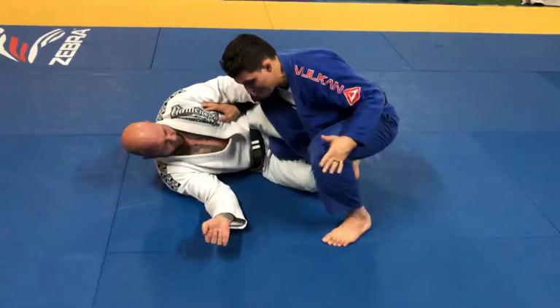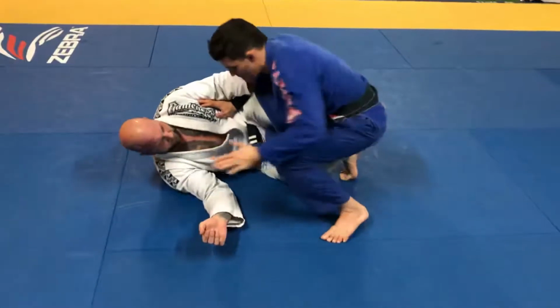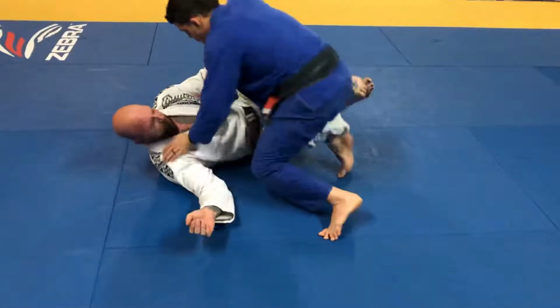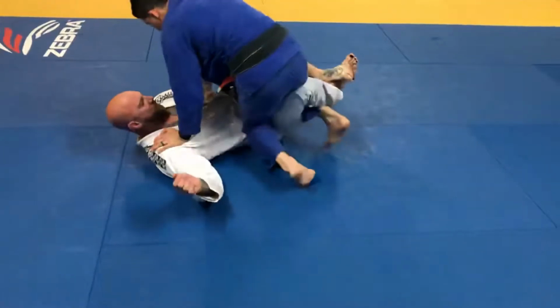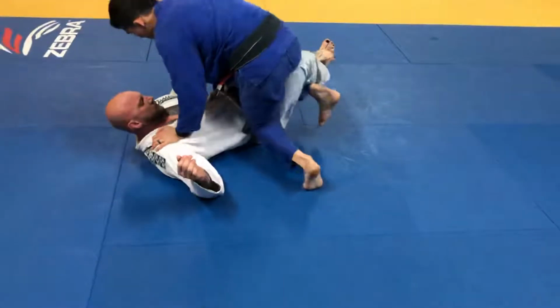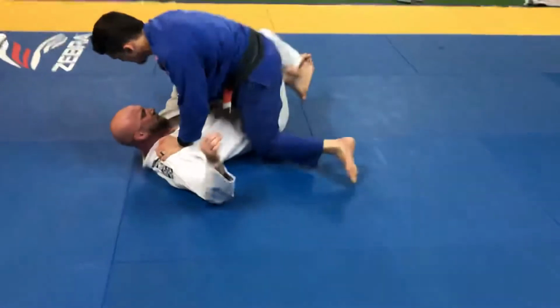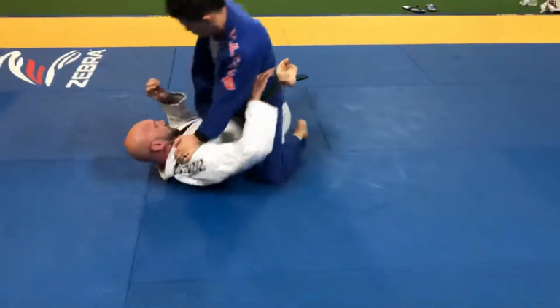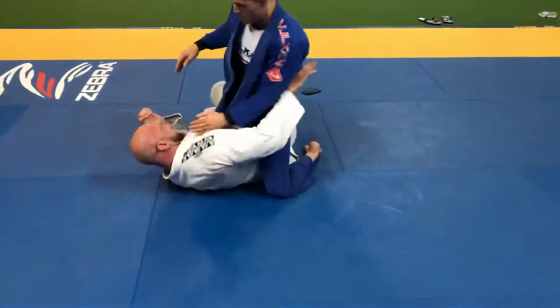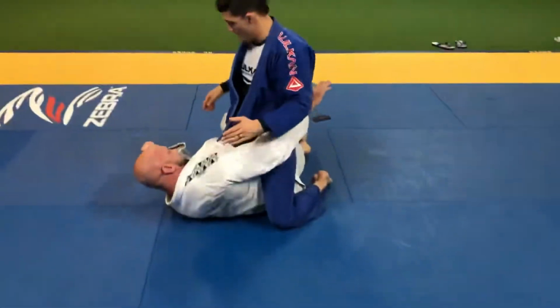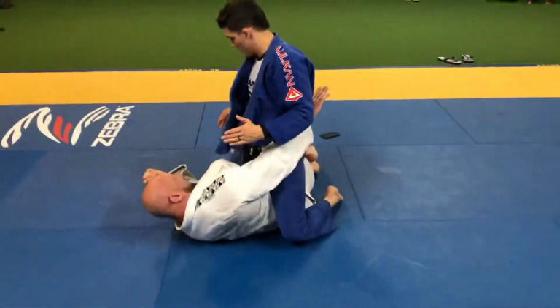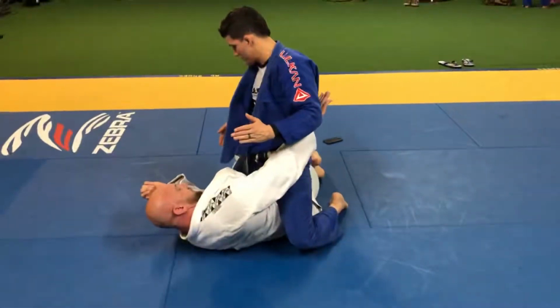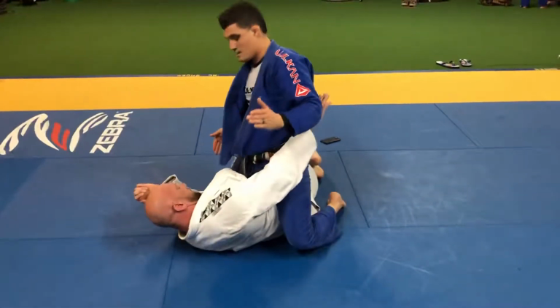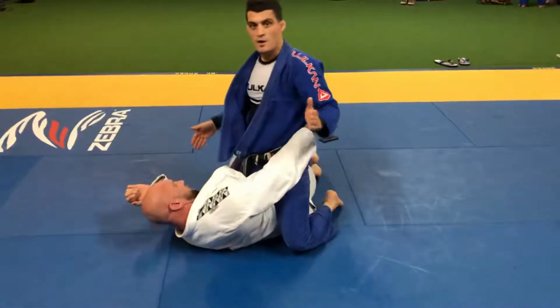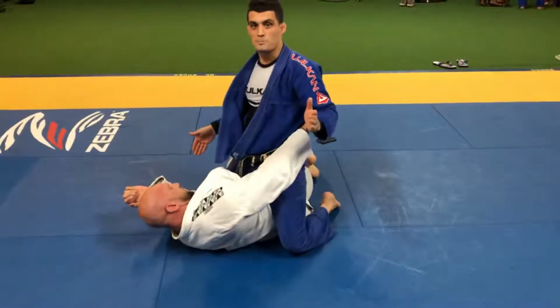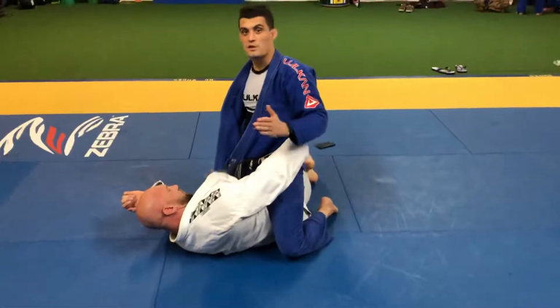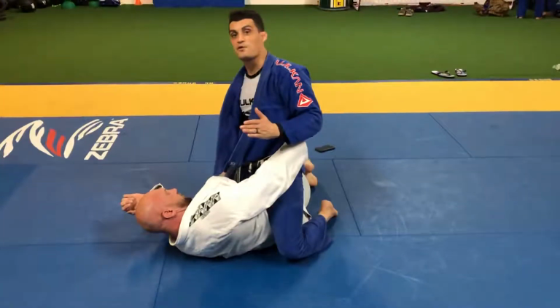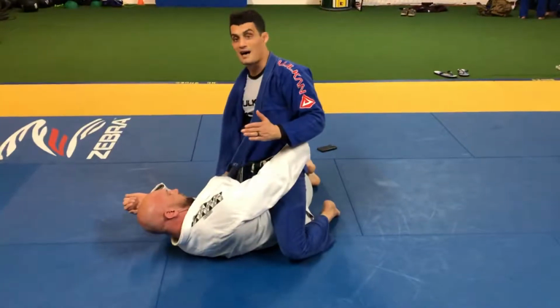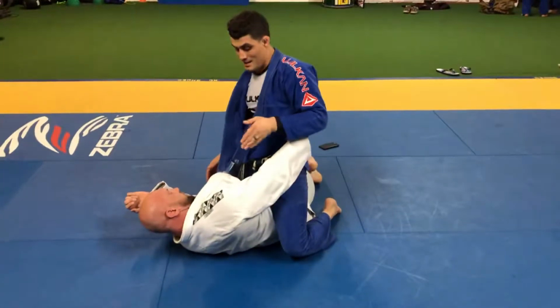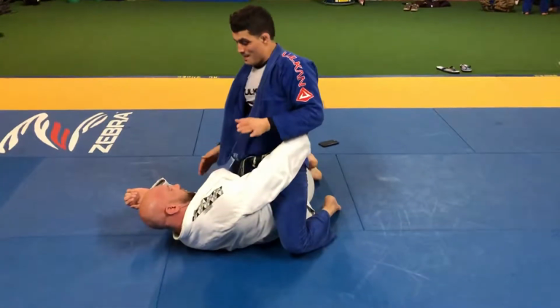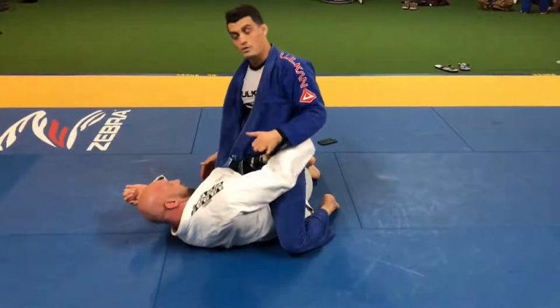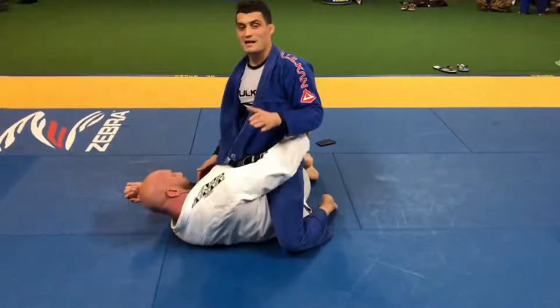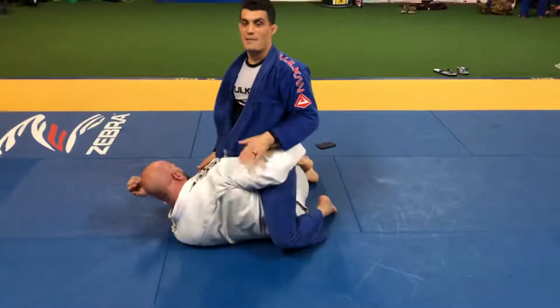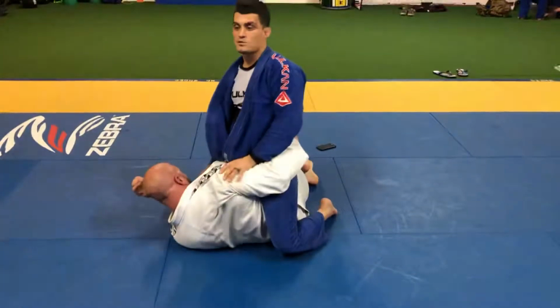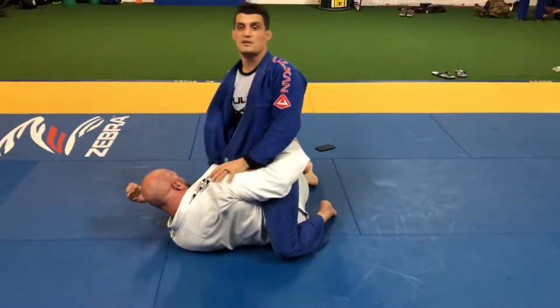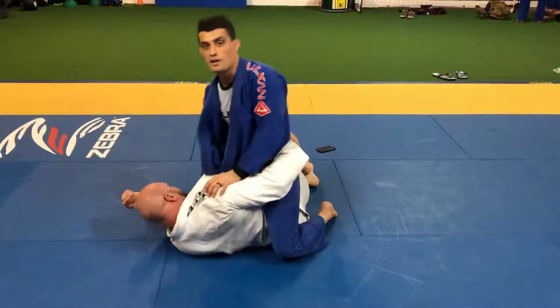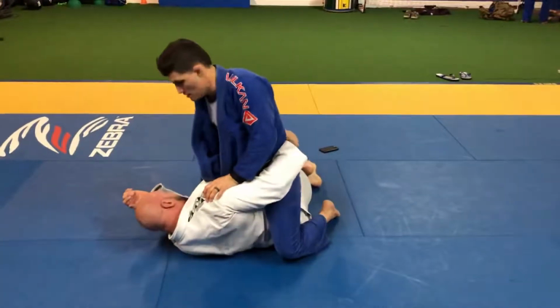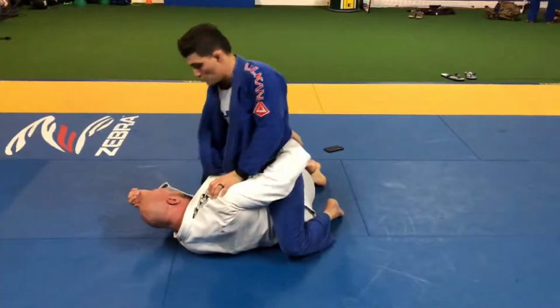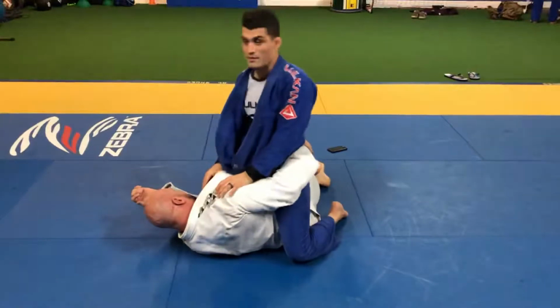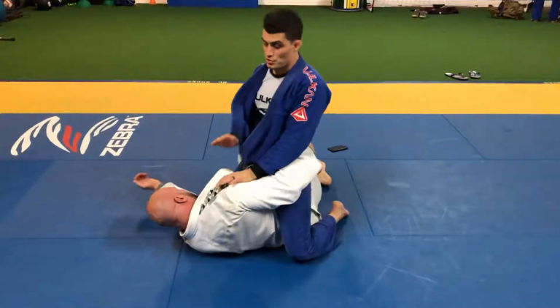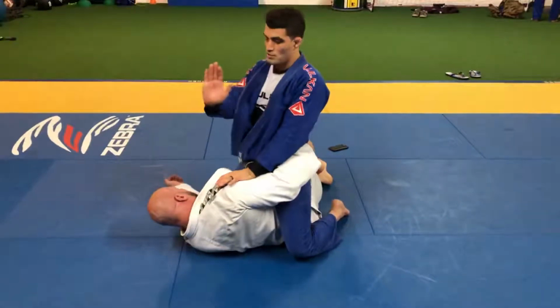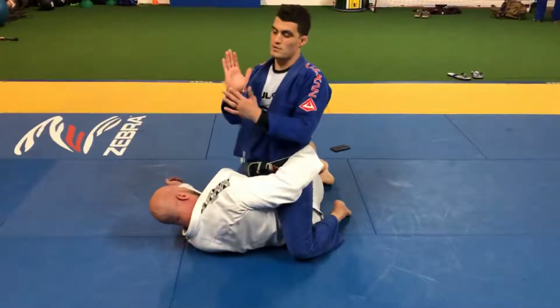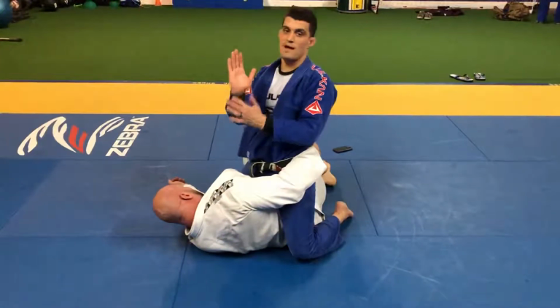Now I land on this position where my foot is stuck. Most likely I'm going to lose this other hook here. What I want you to do is go with the back of your arm and push away.